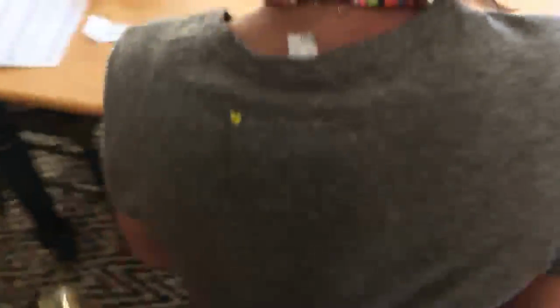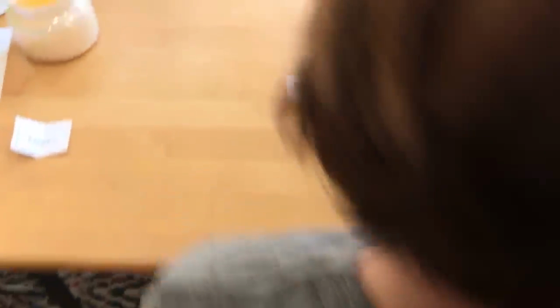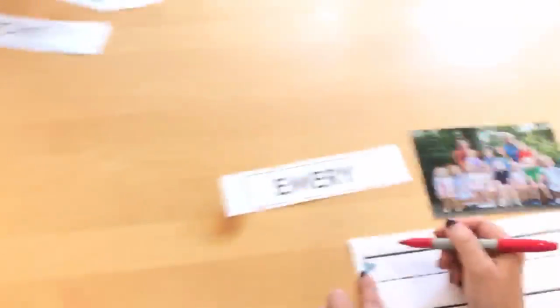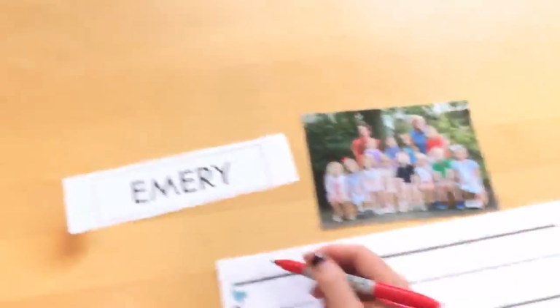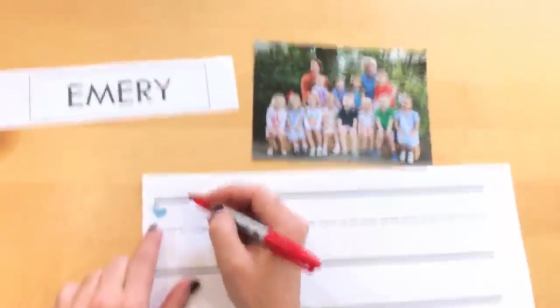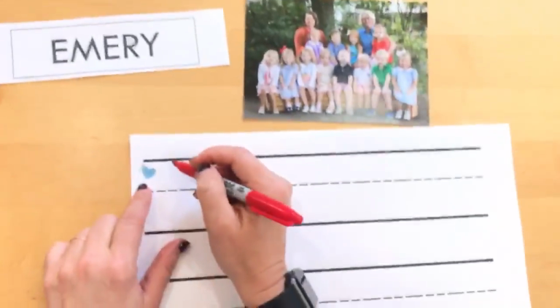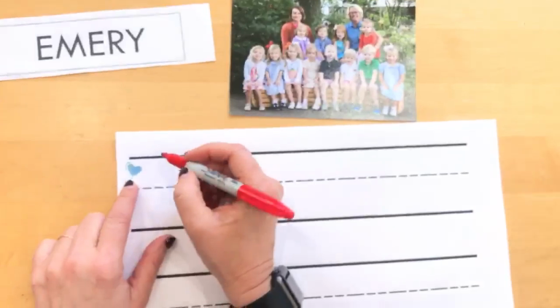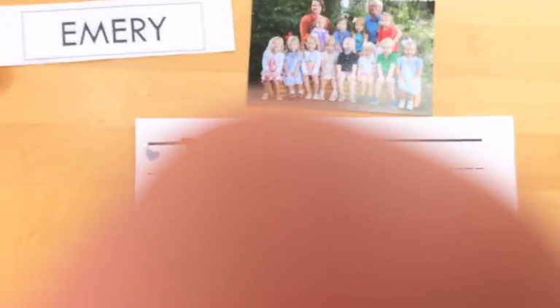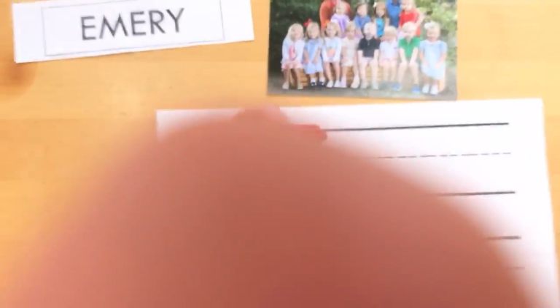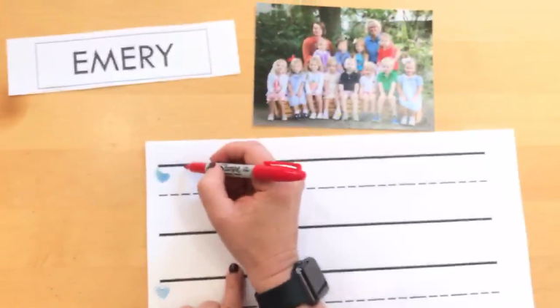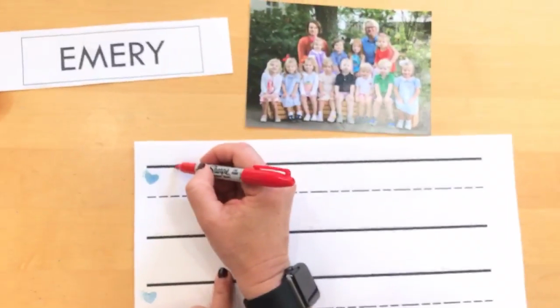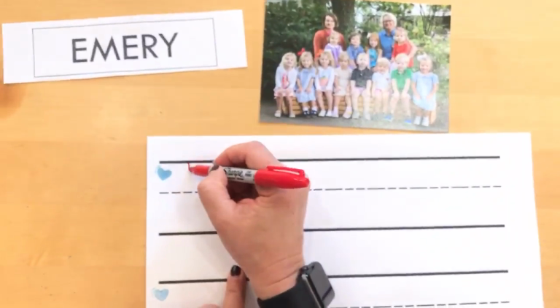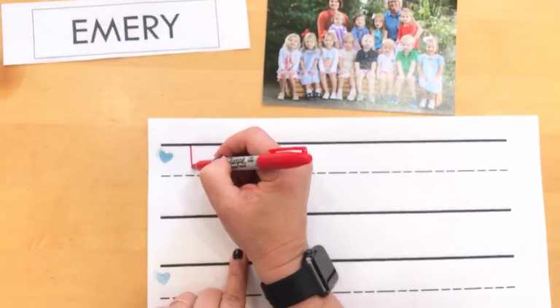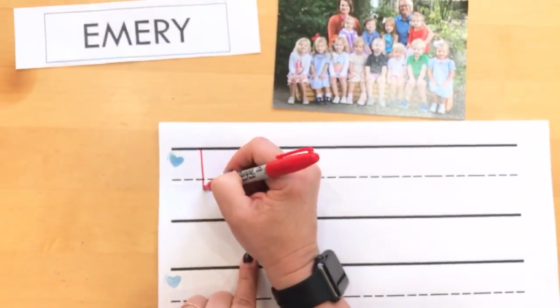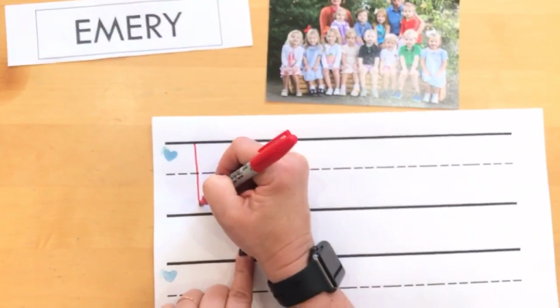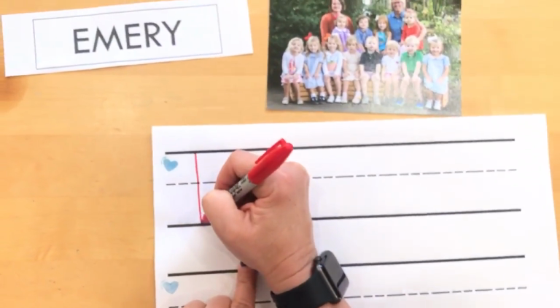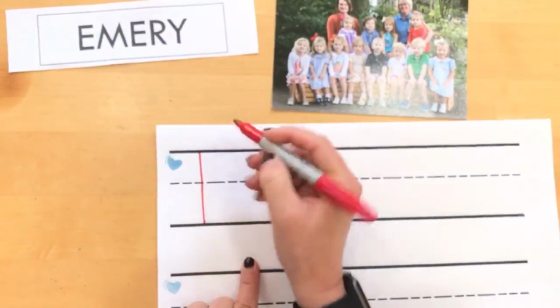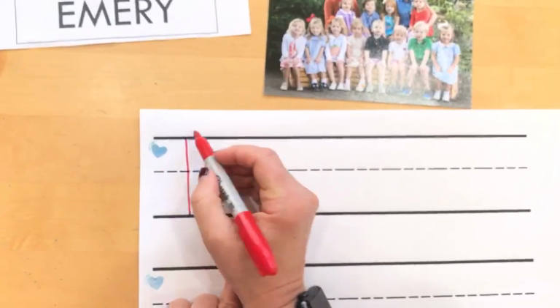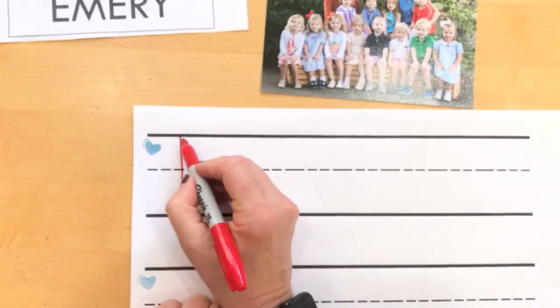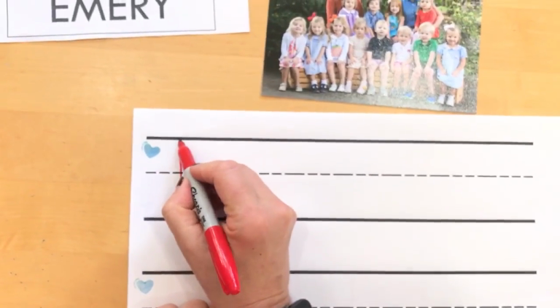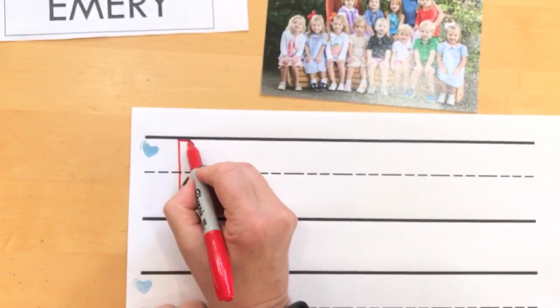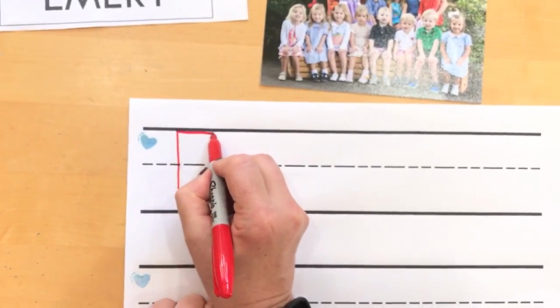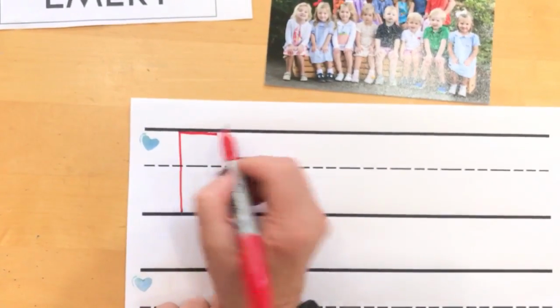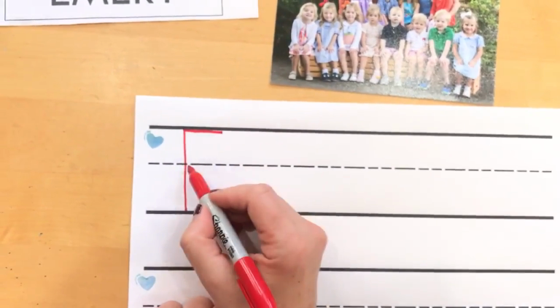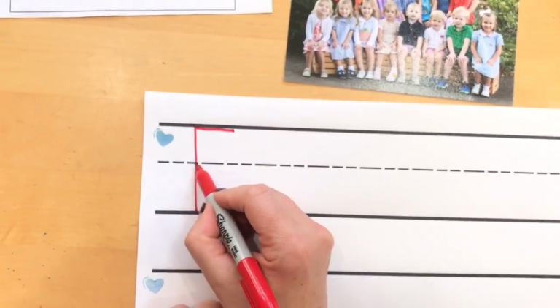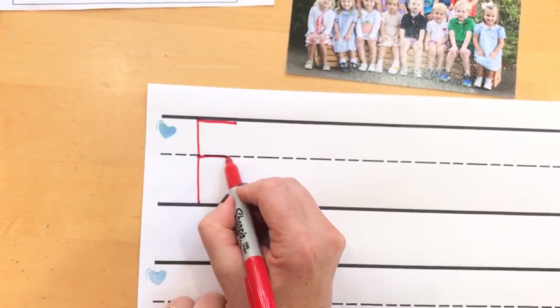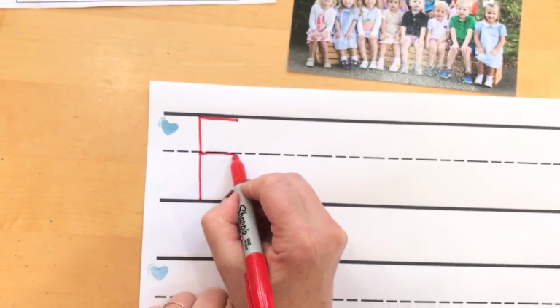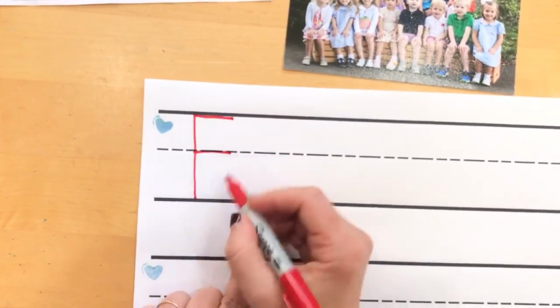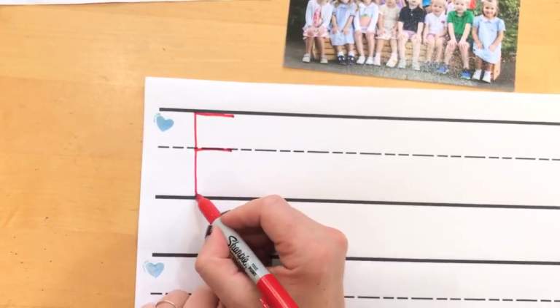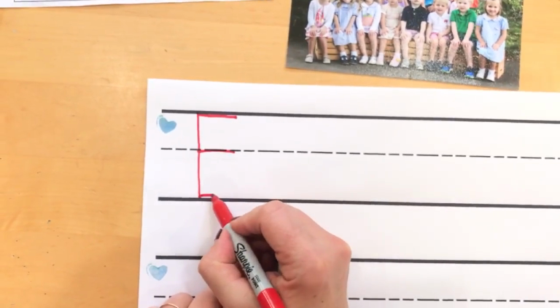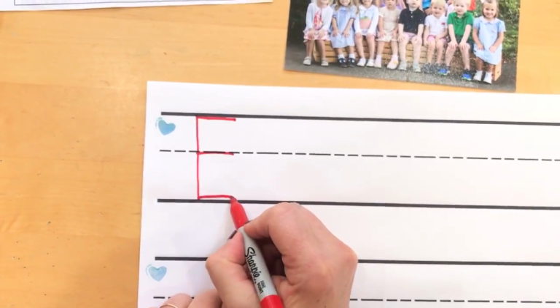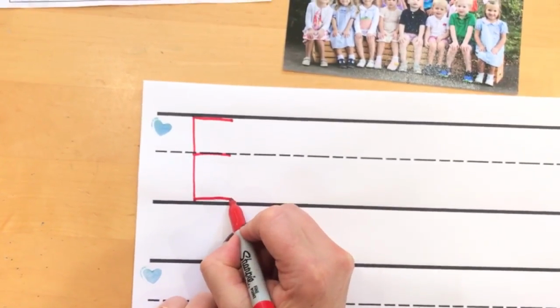Okay, we're gonna start on this side of the paper with the heart. Start at the top, line down to the bottom, back to the top, line across the top, line across the middle, line across the bottom.